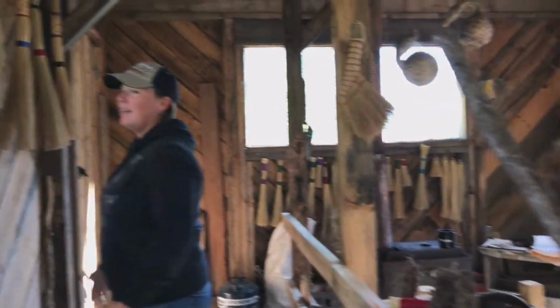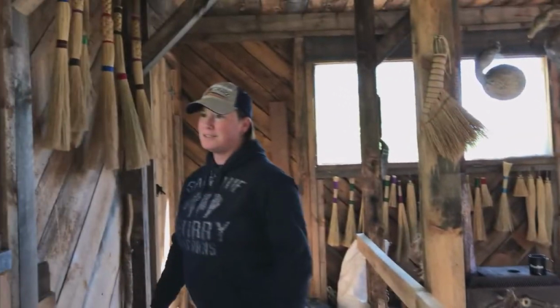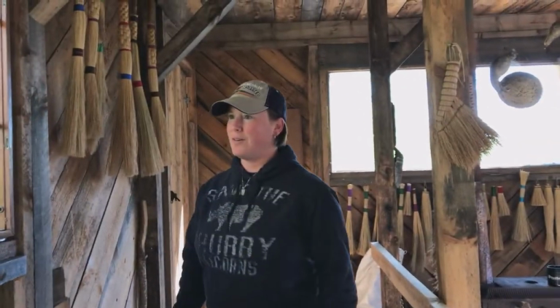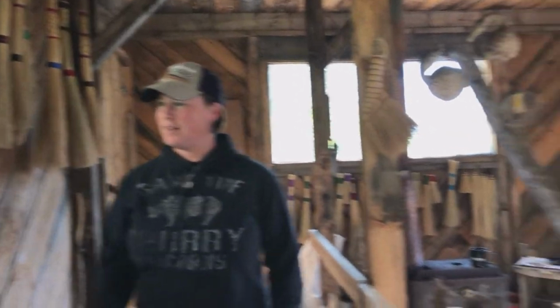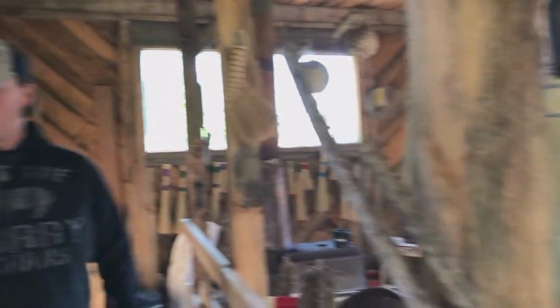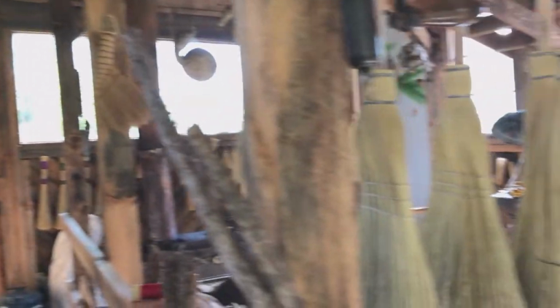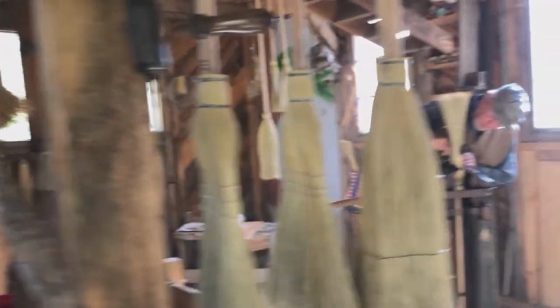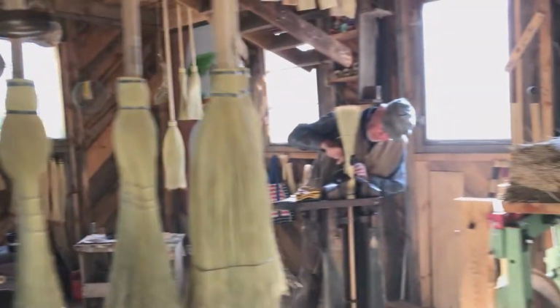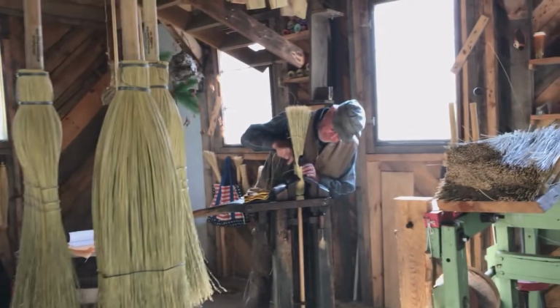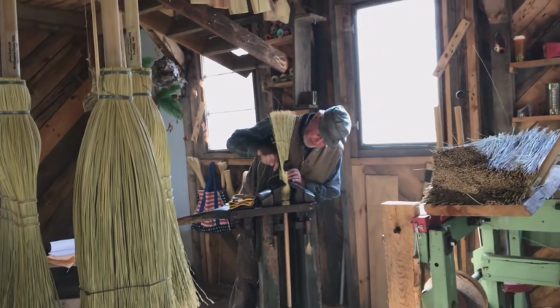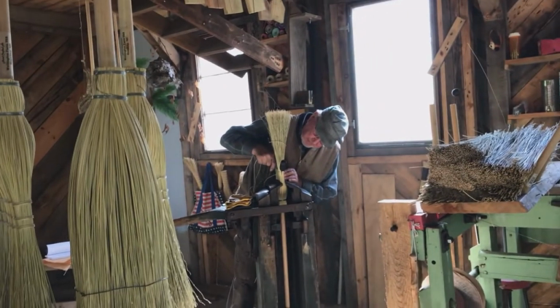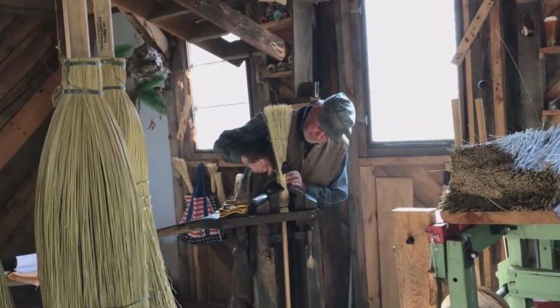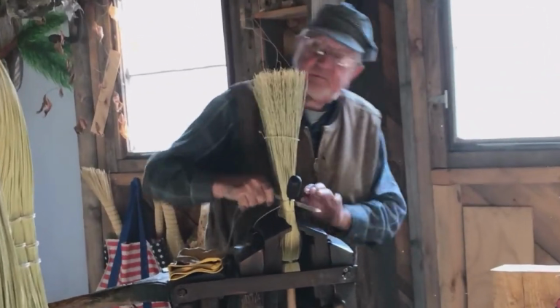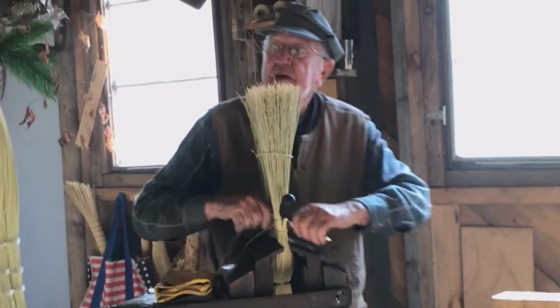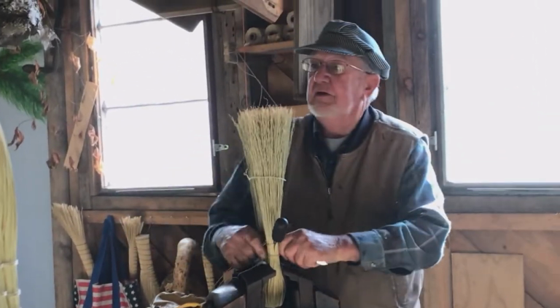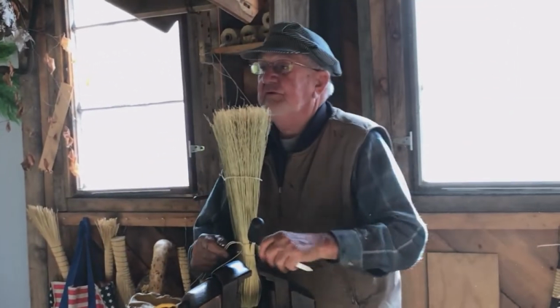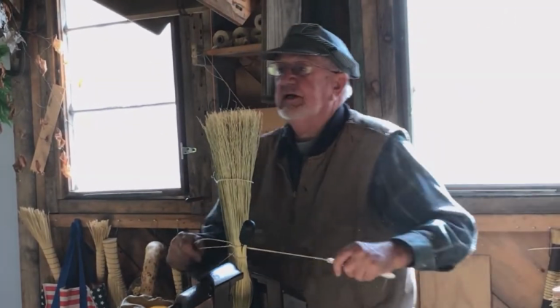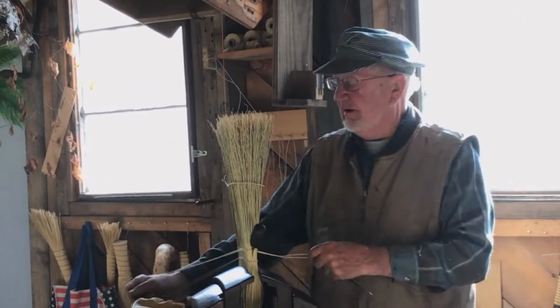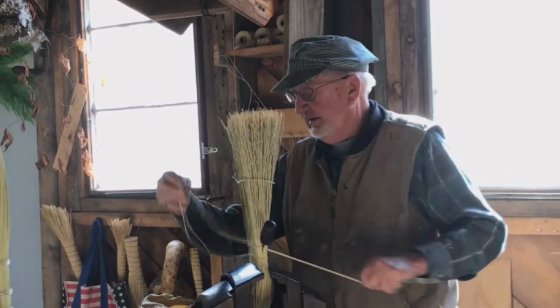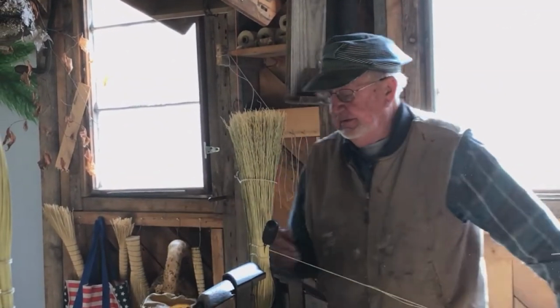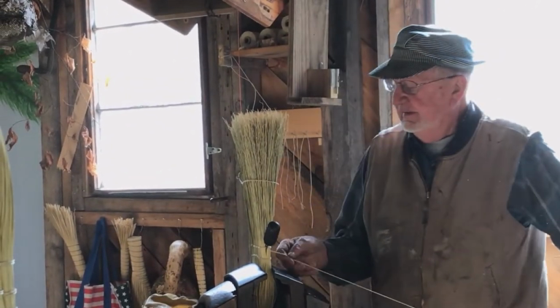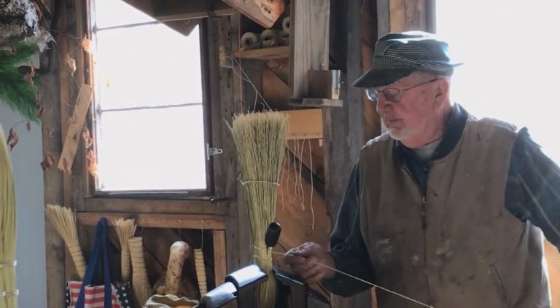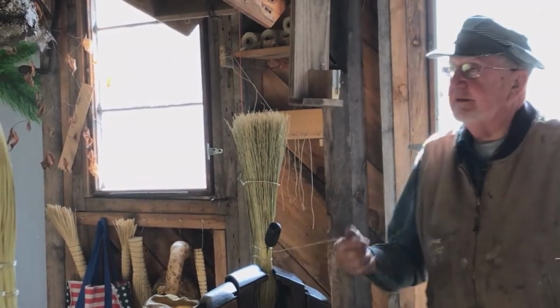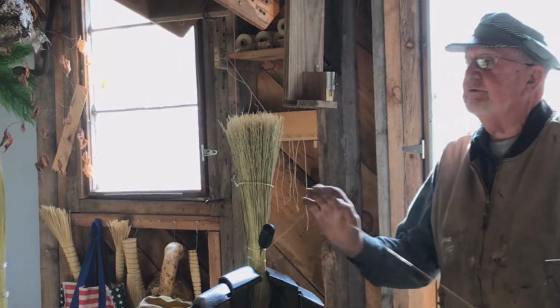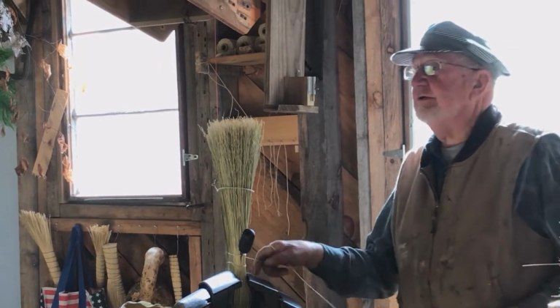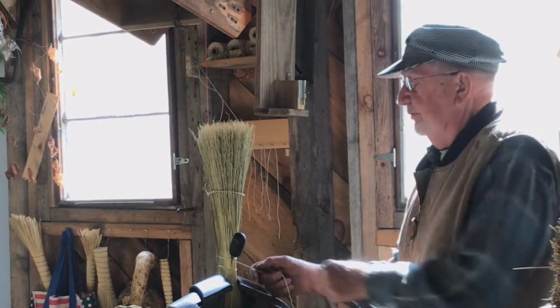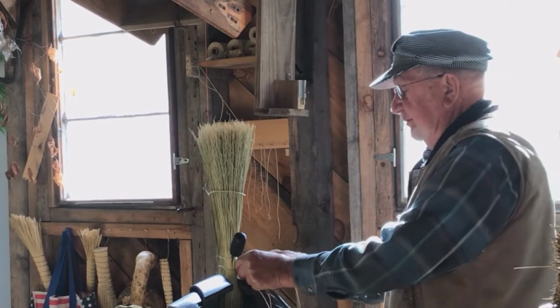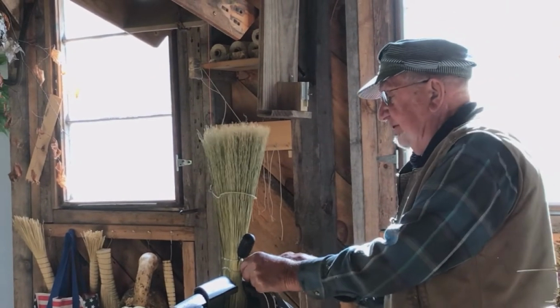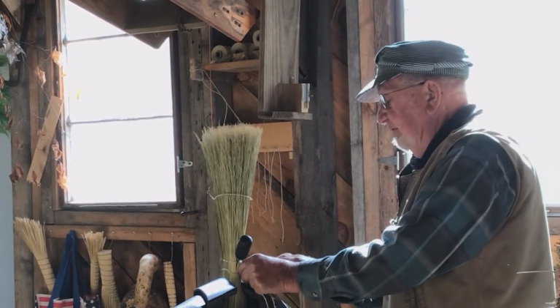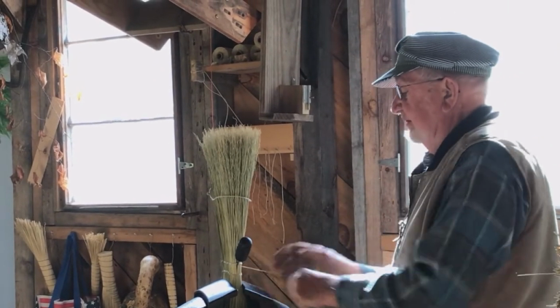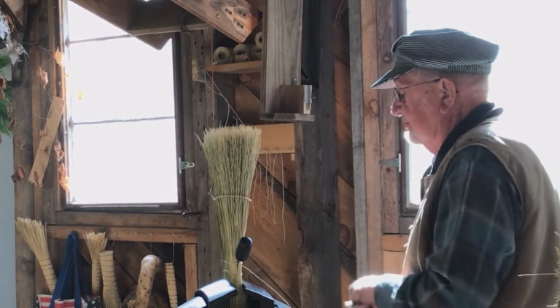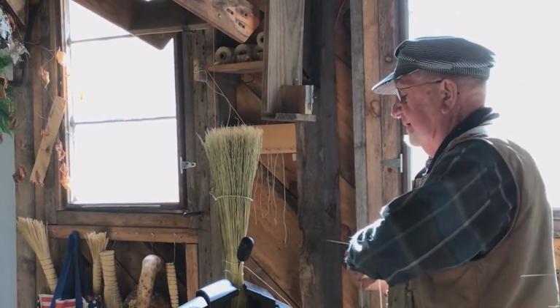The Shakers started making brooms about 1840 as a means of financing their colonies, and by 1860 they were producing between 30 and 40 thousand brooms a year.